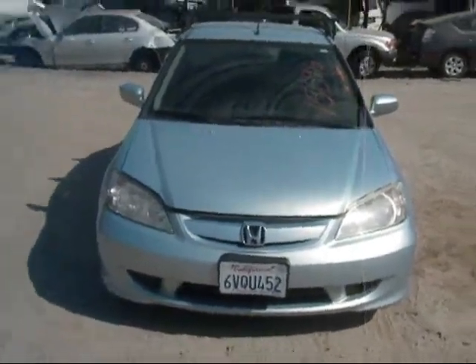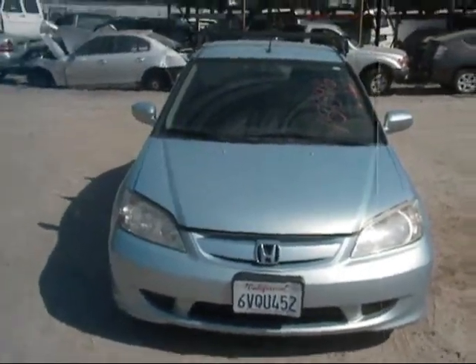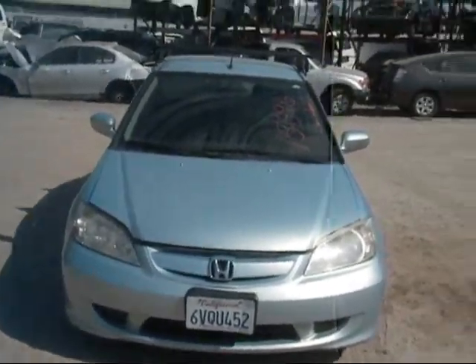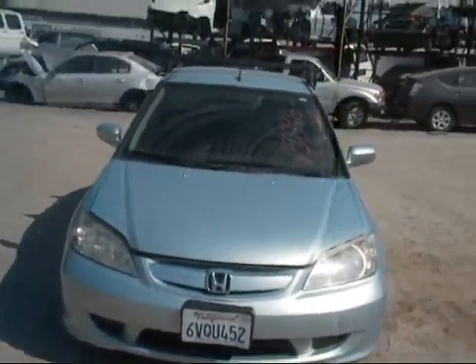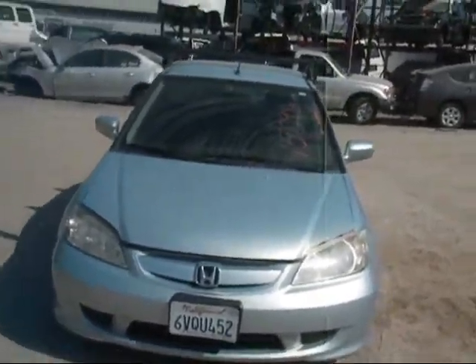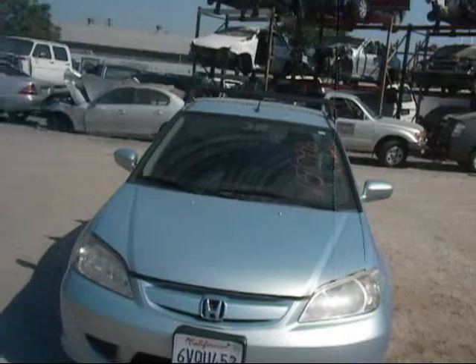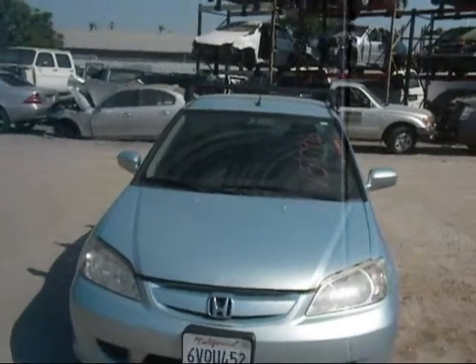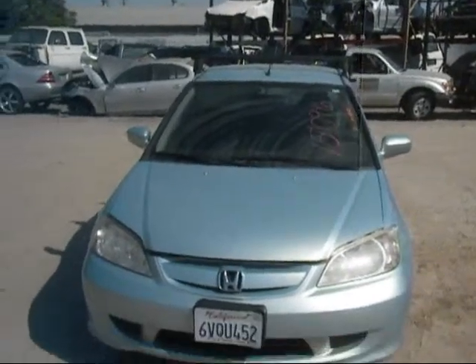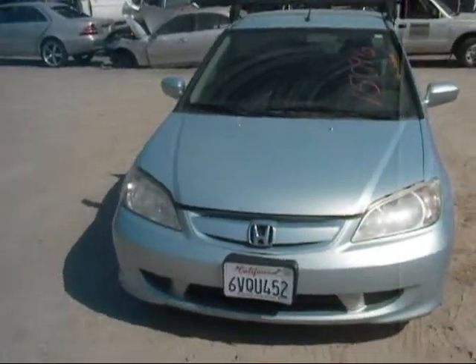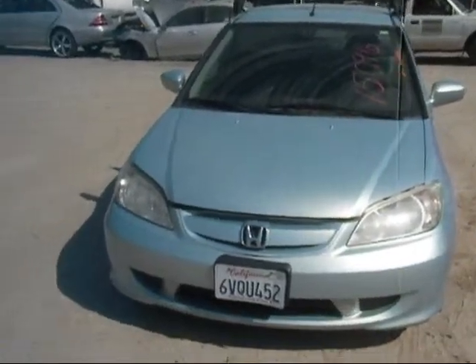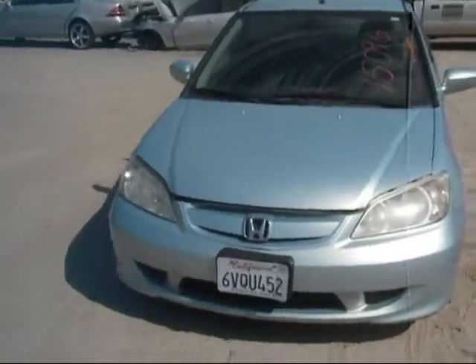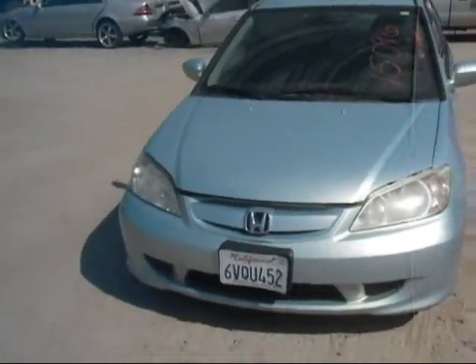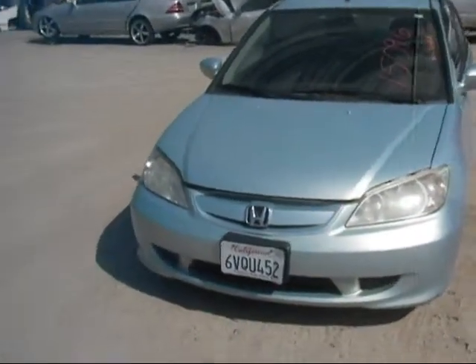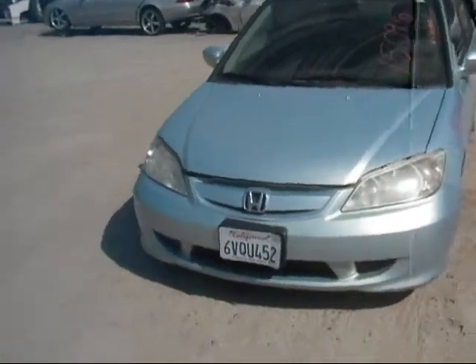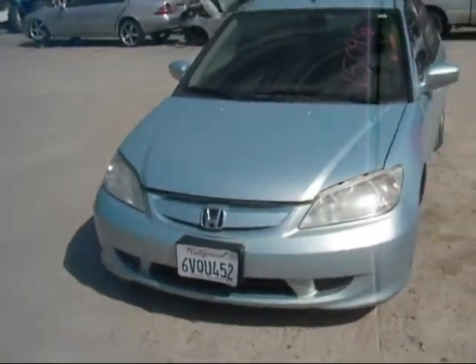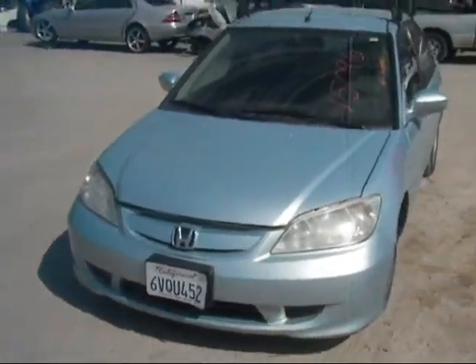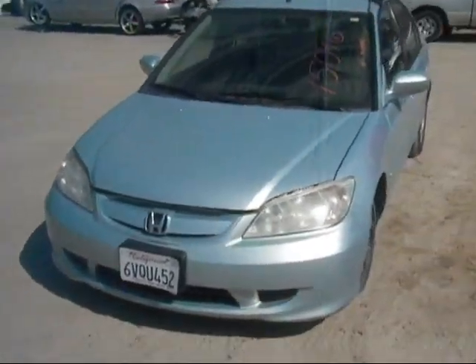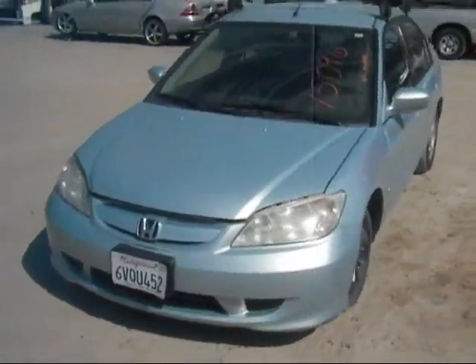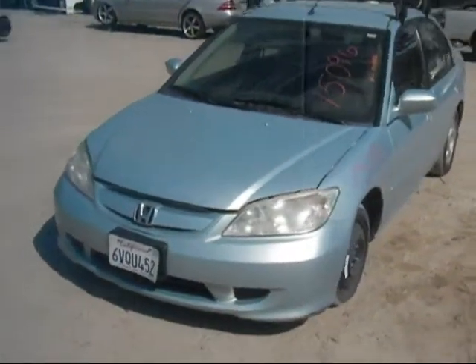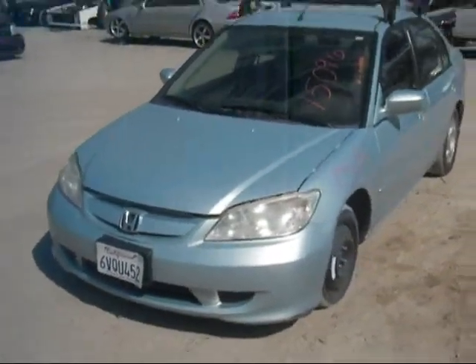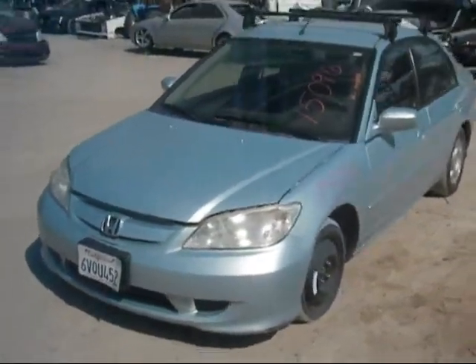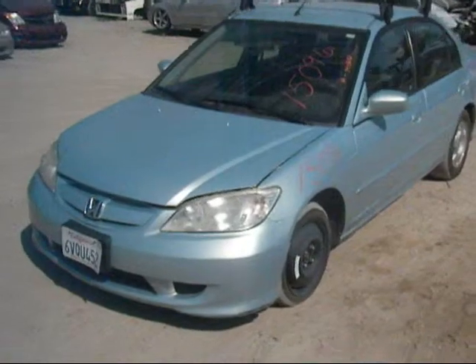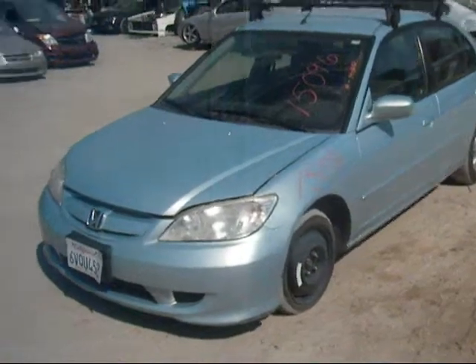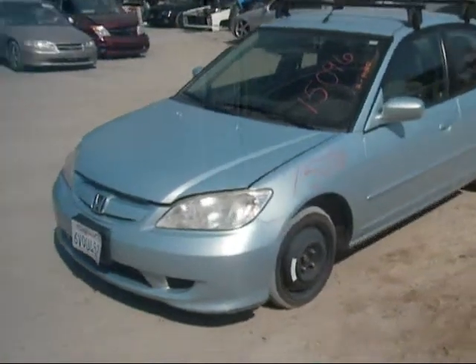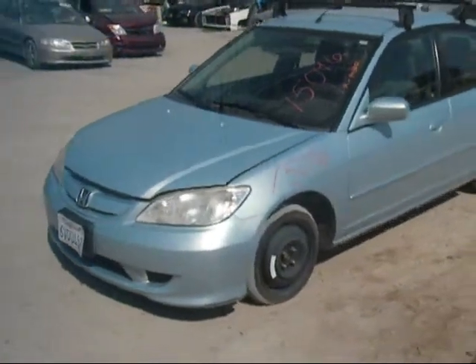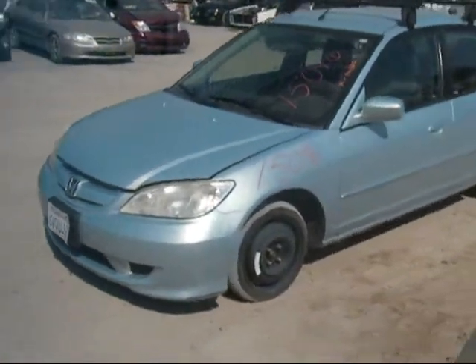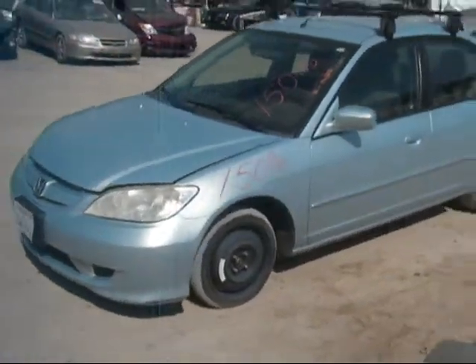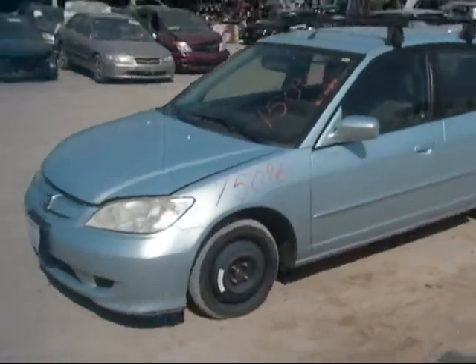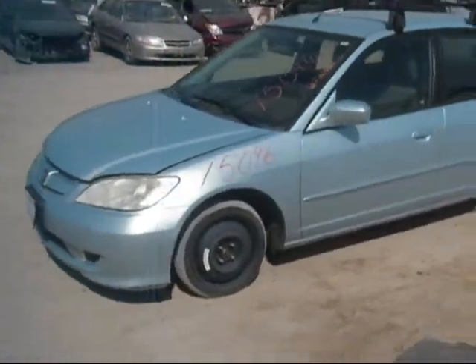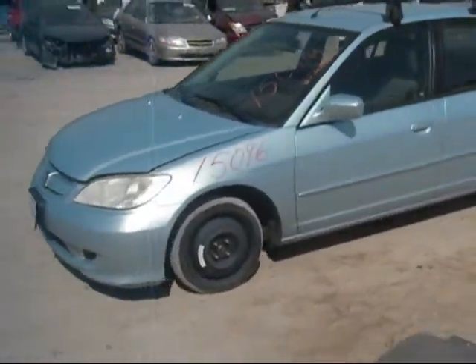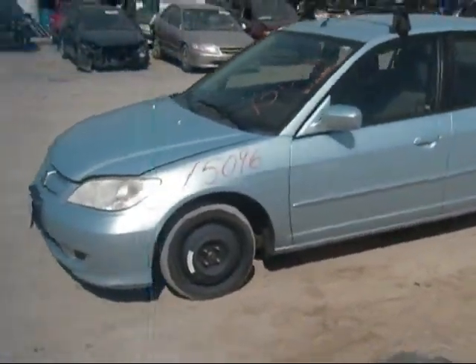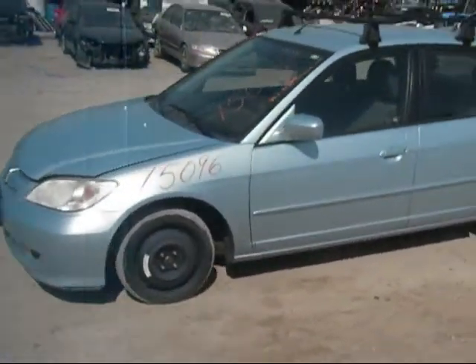Front bumper has got a crack in the bottom, but it's still good. Grille is good, hood is good. Driver's side headlight is good. Driver's side fender is good.